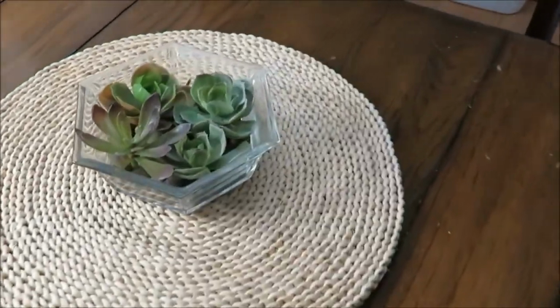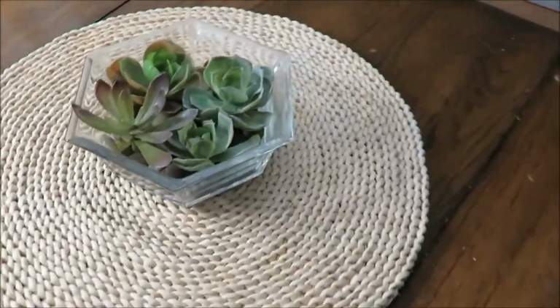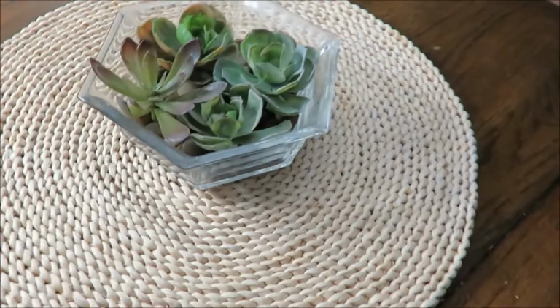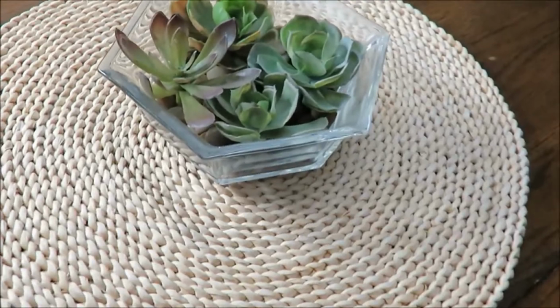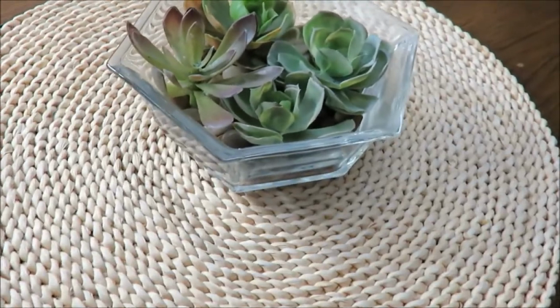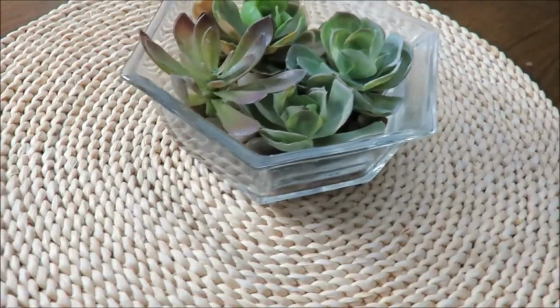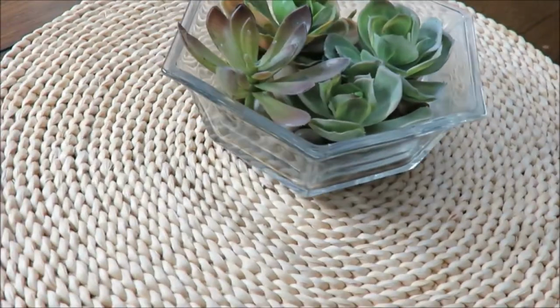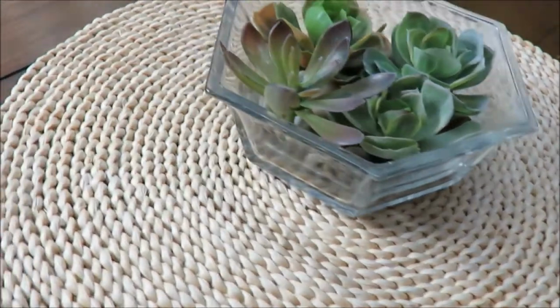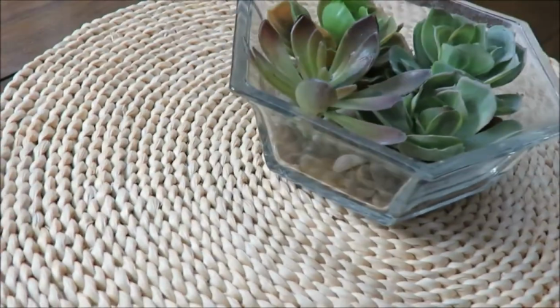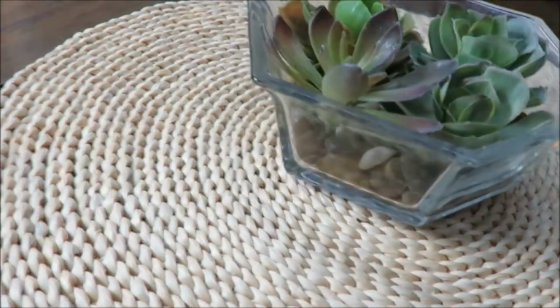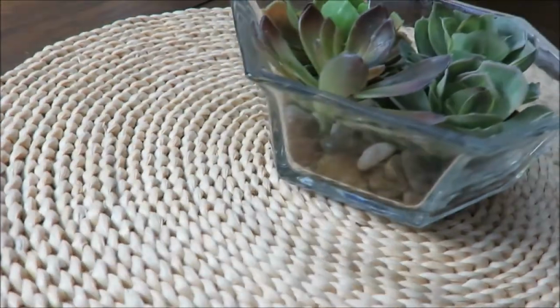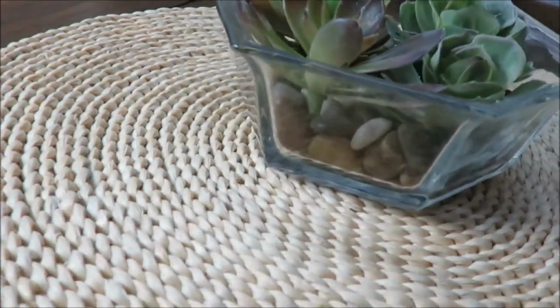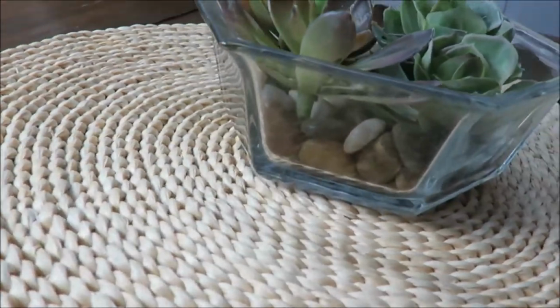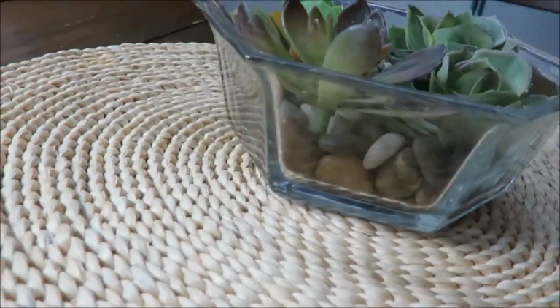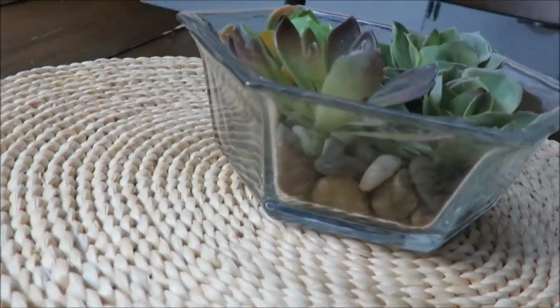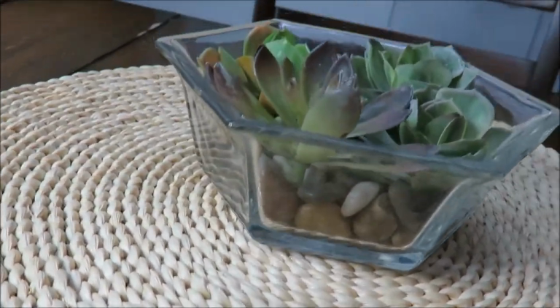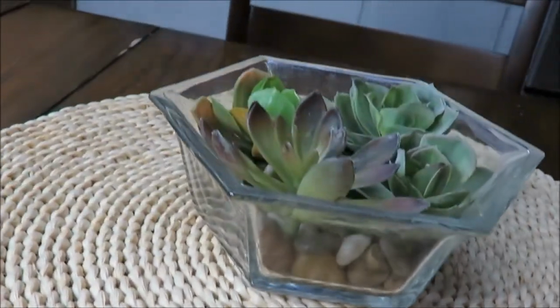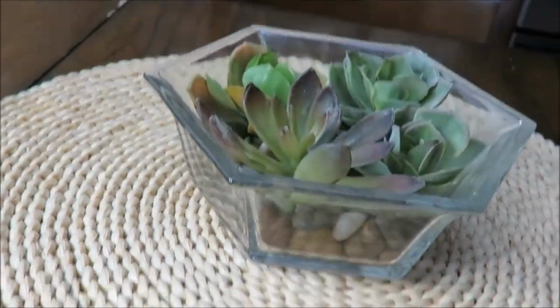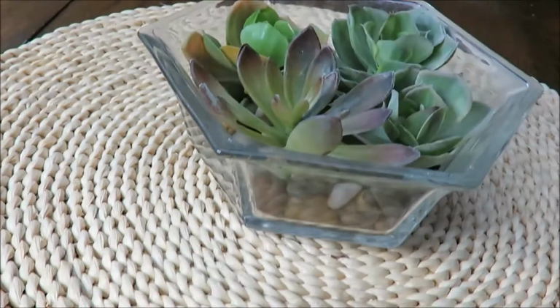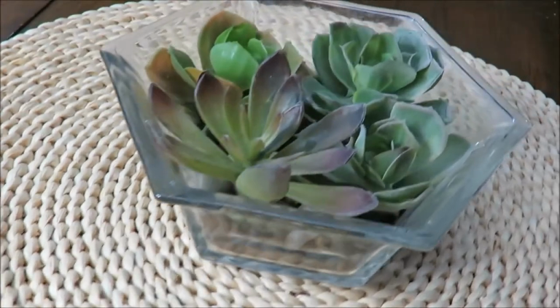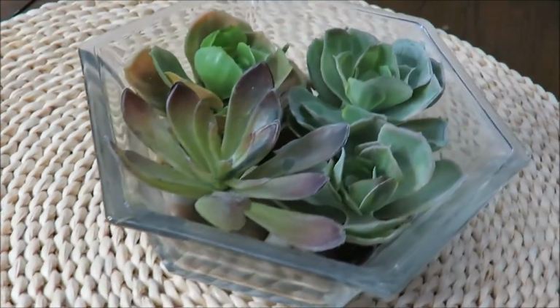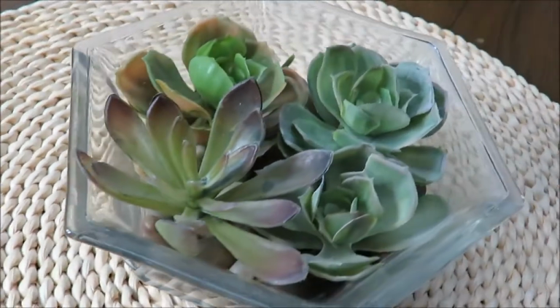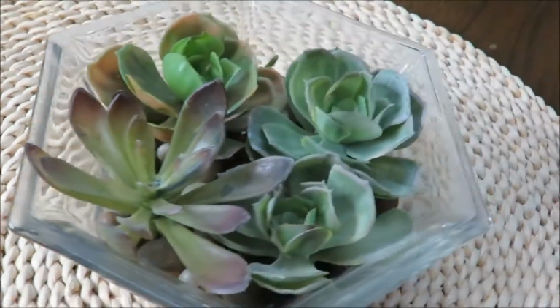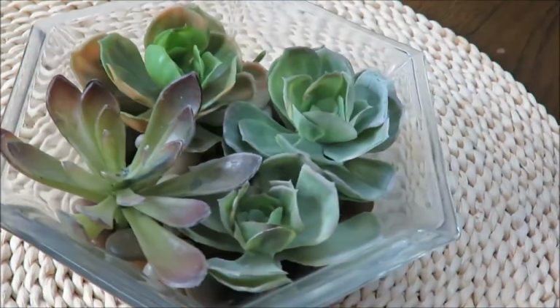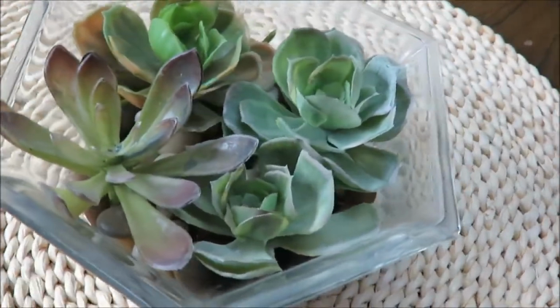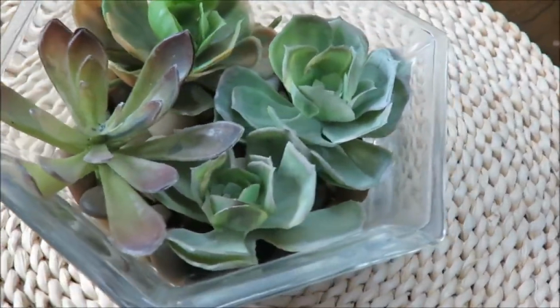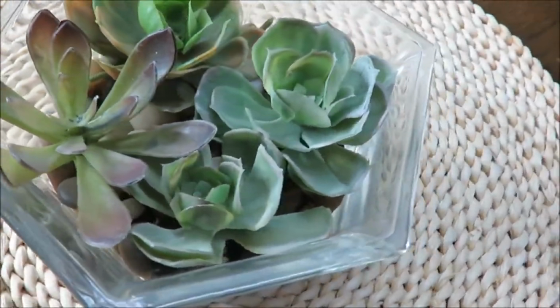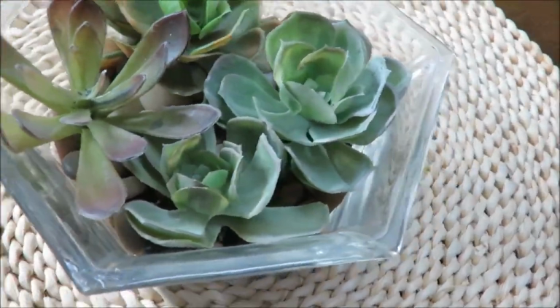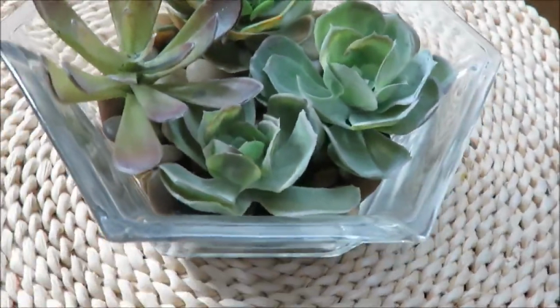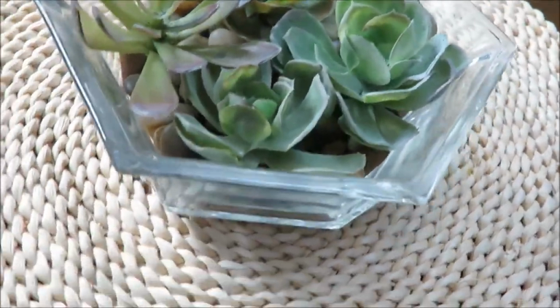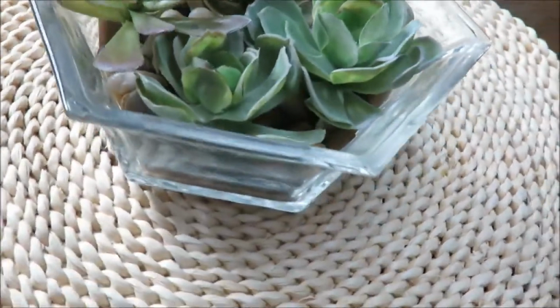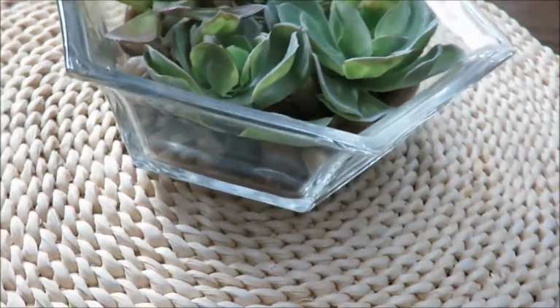Here are my three succulent DIYs completed and finished, and I again love the simplicity and just how cute they look around my house.